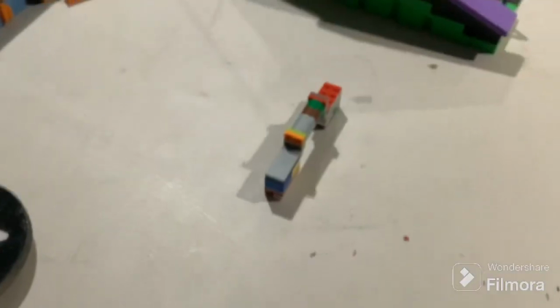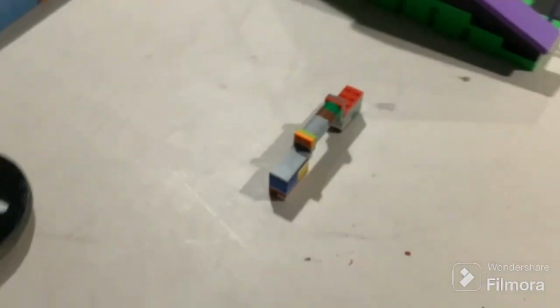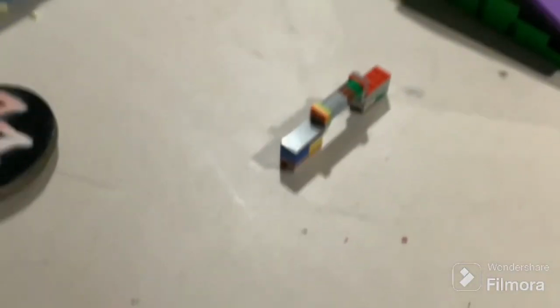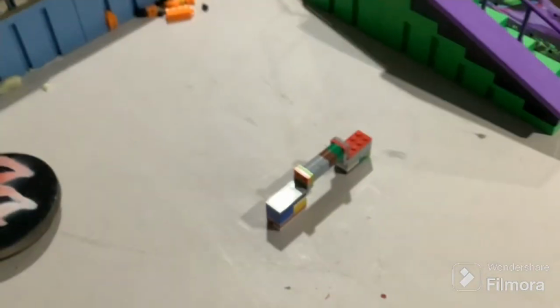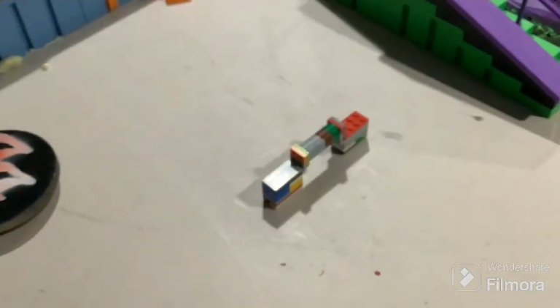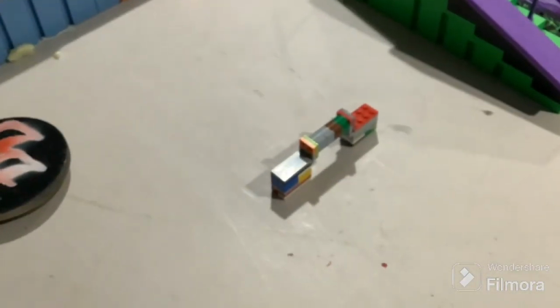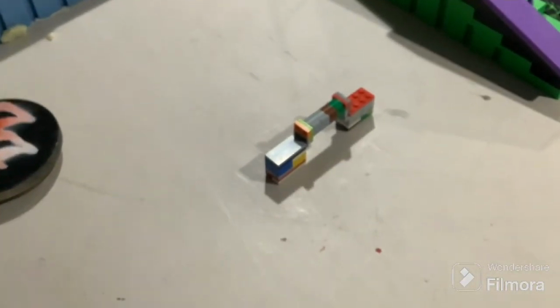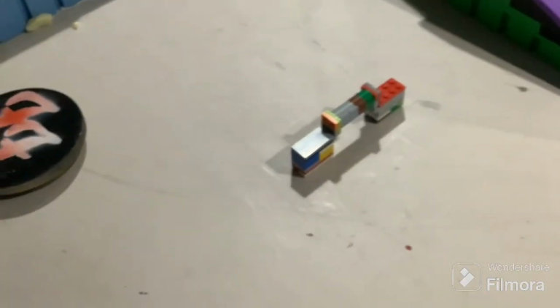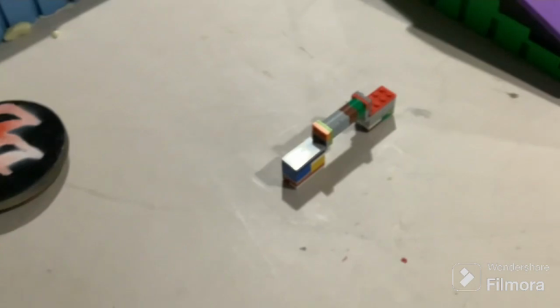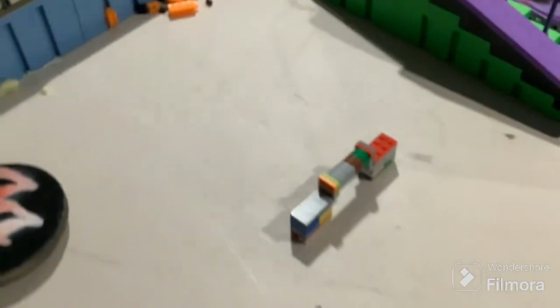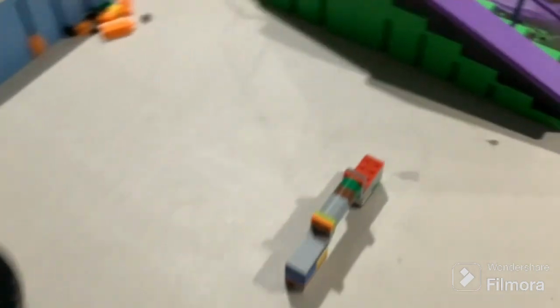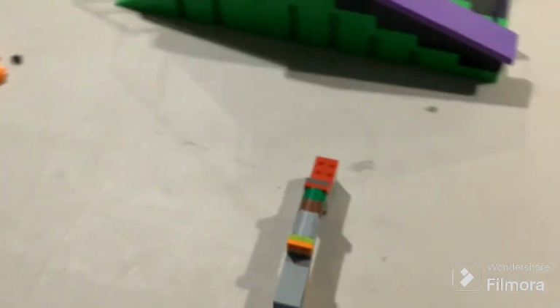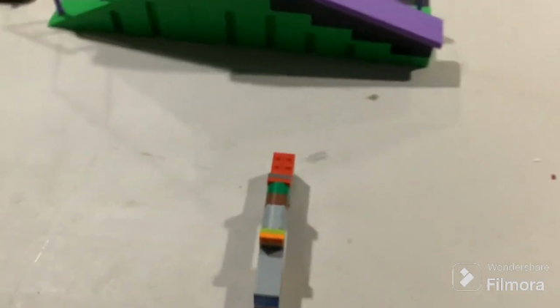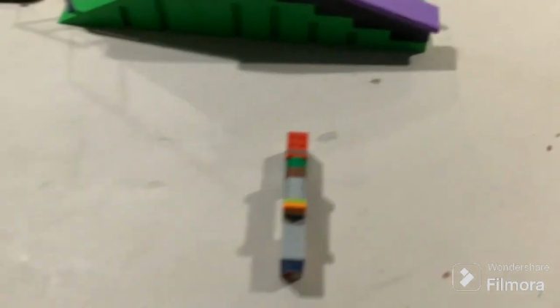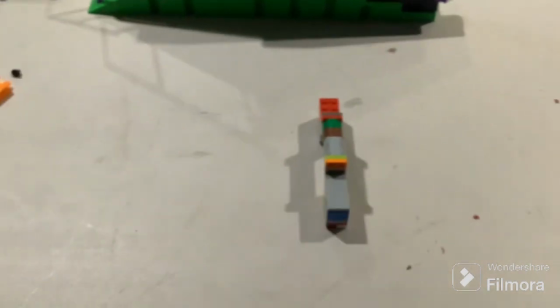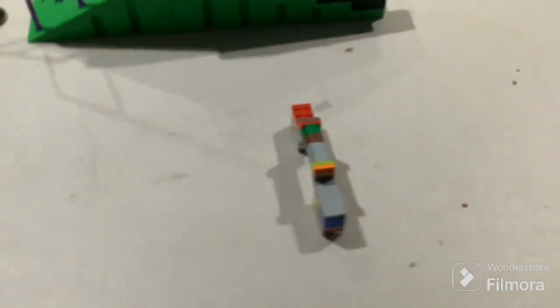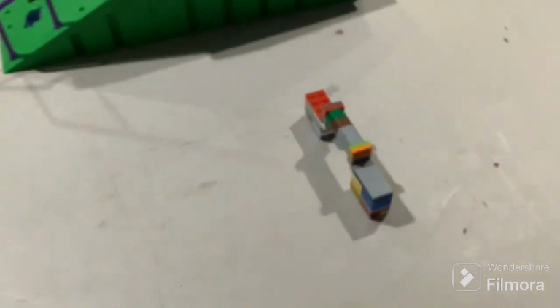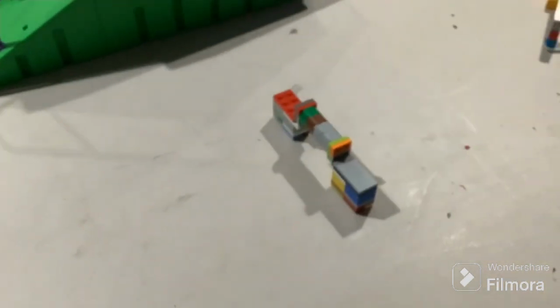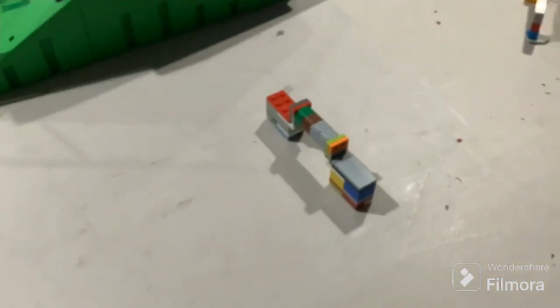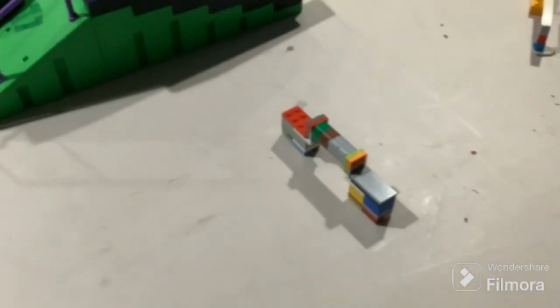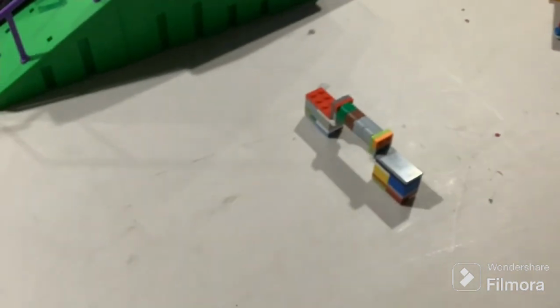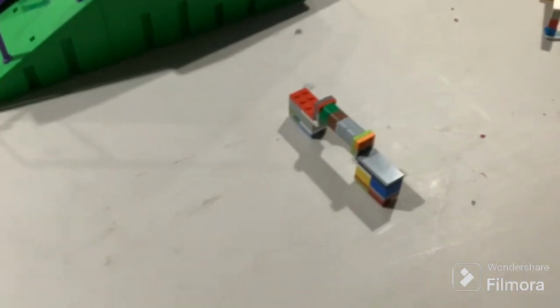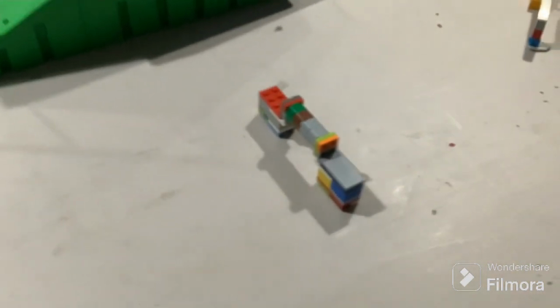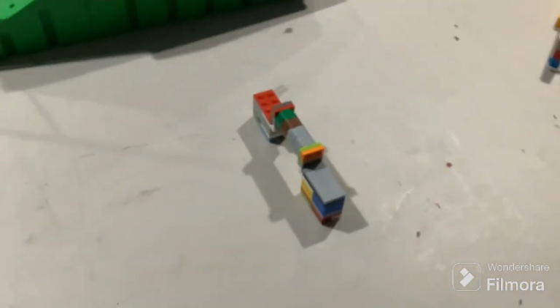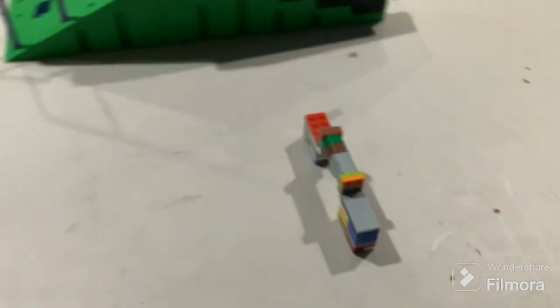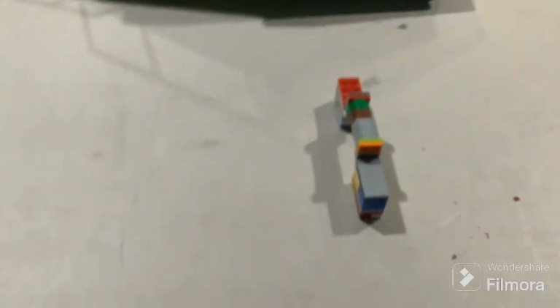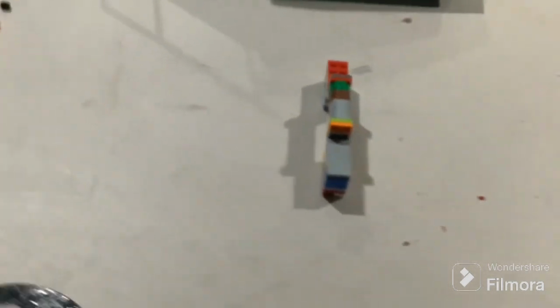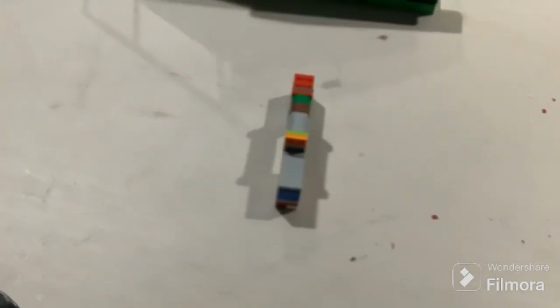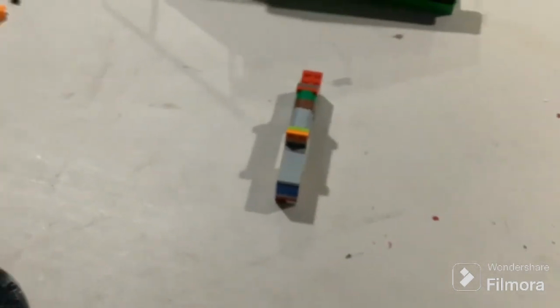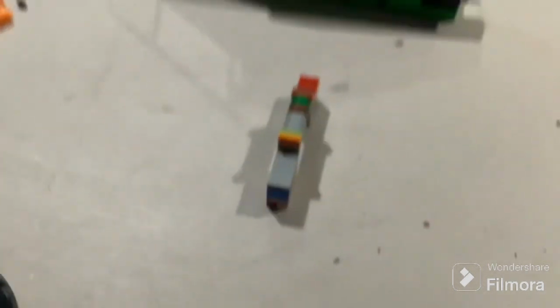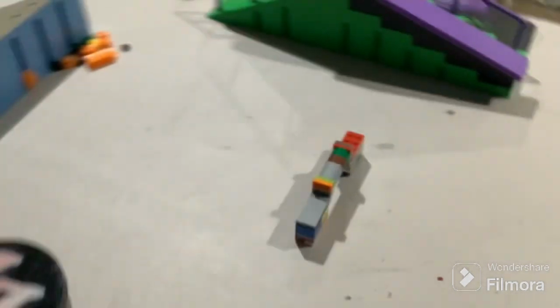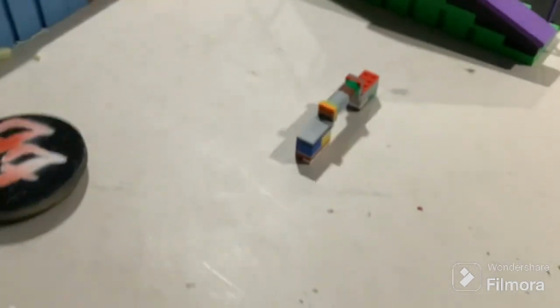Next up is a little obstacle you could ollie over. You know, kickflip — which I can't do. You could do the hippie jump over it. It's kind of just a fun one to mess around with.